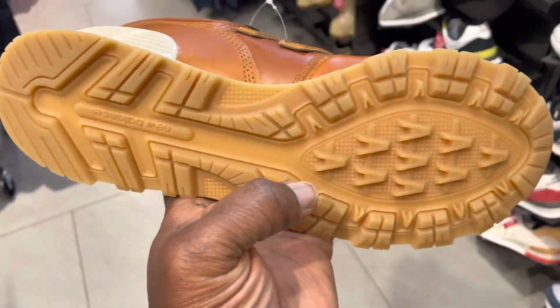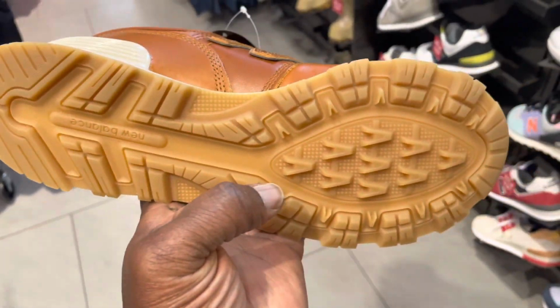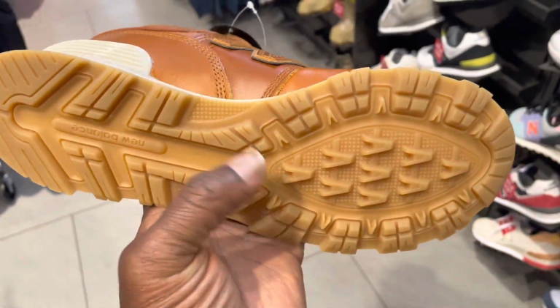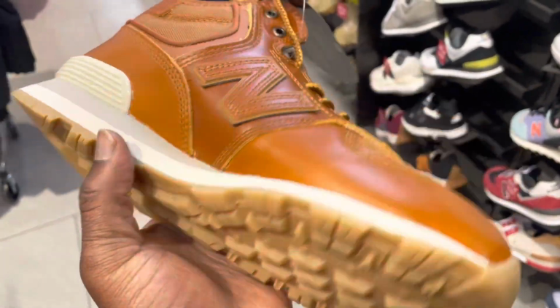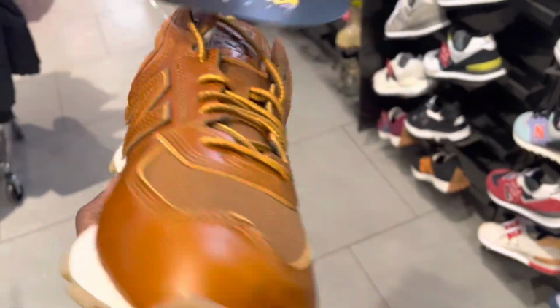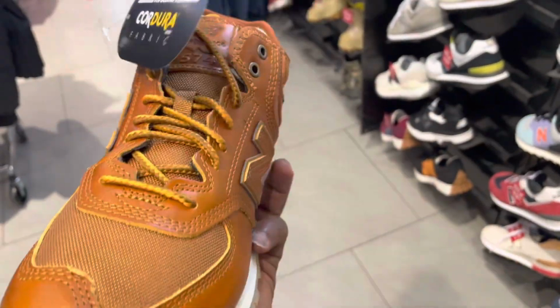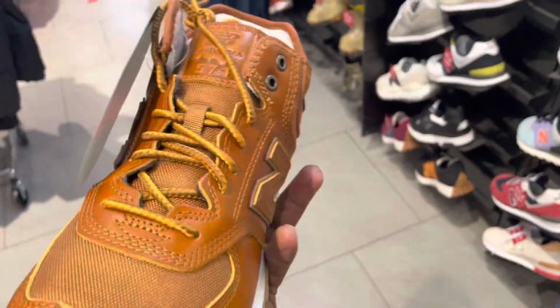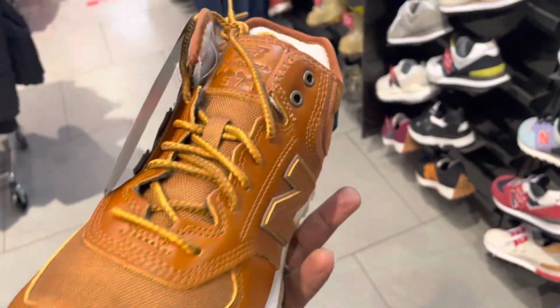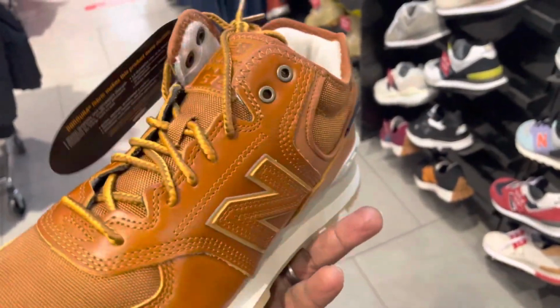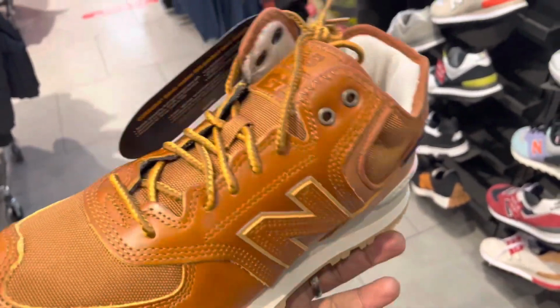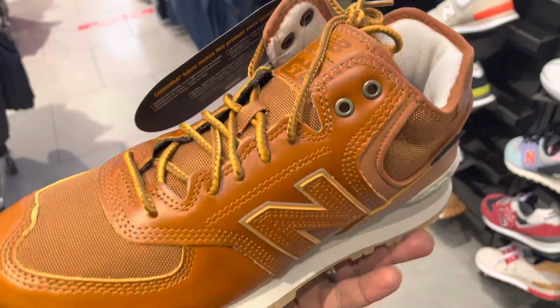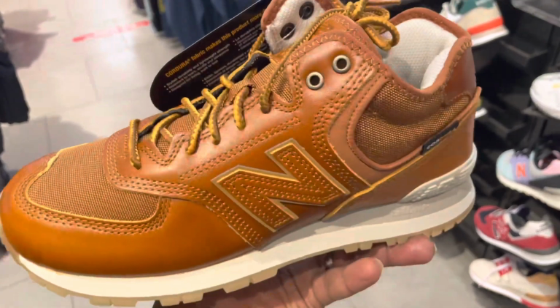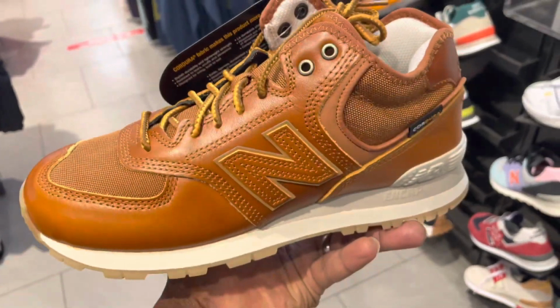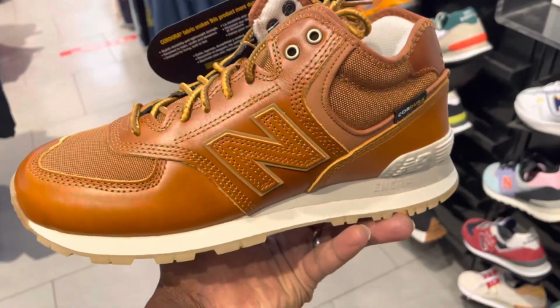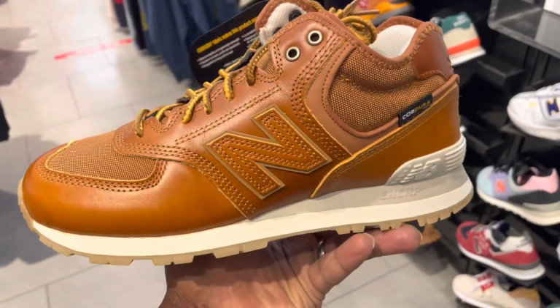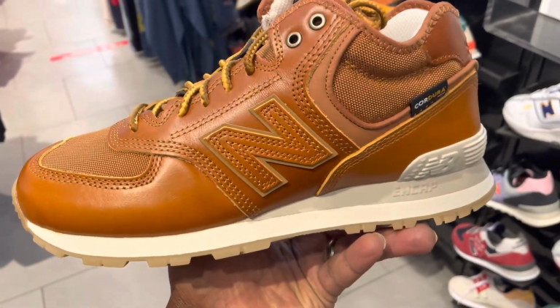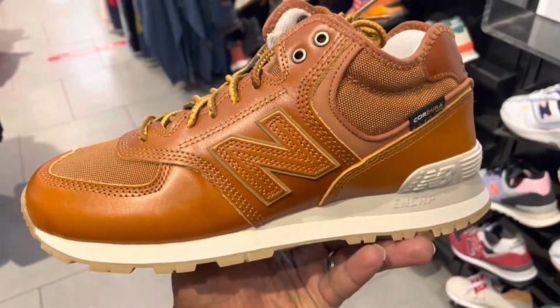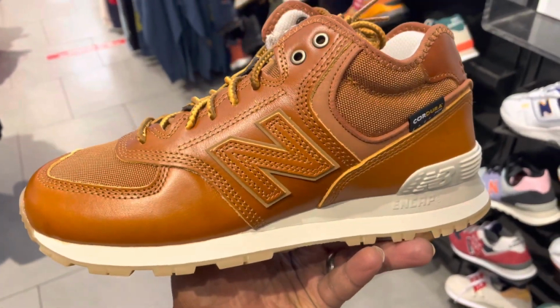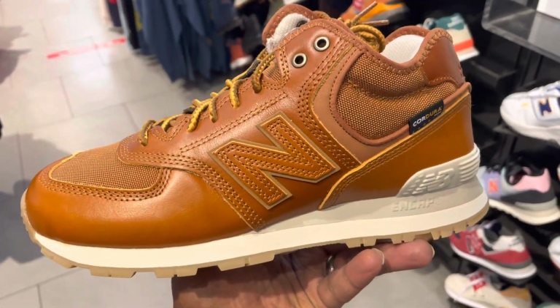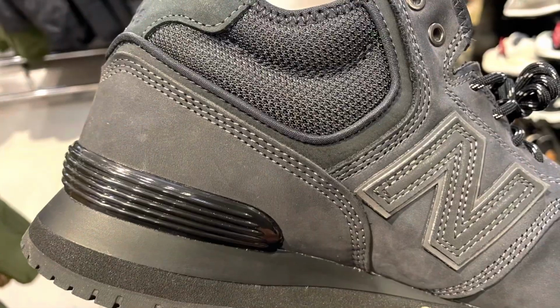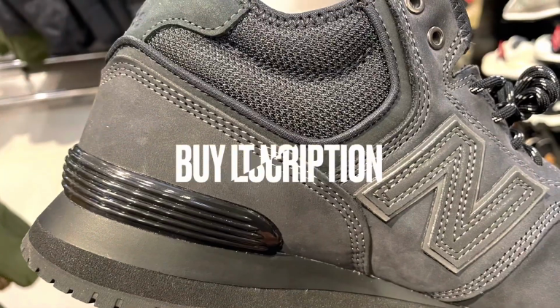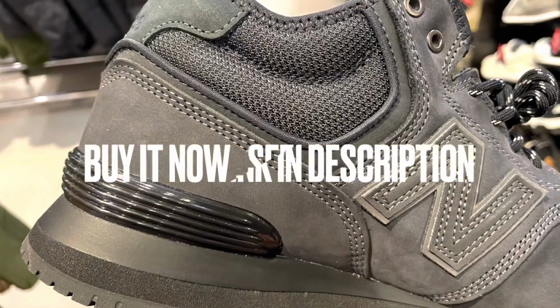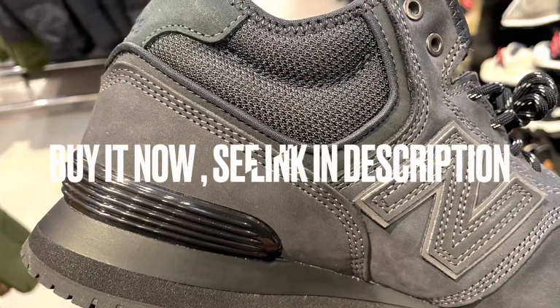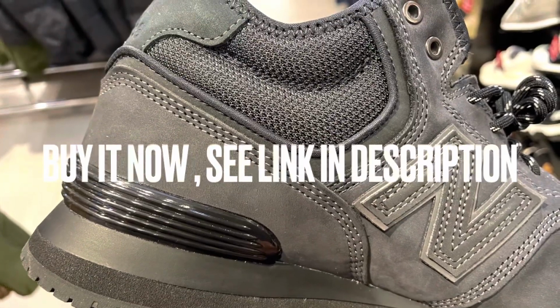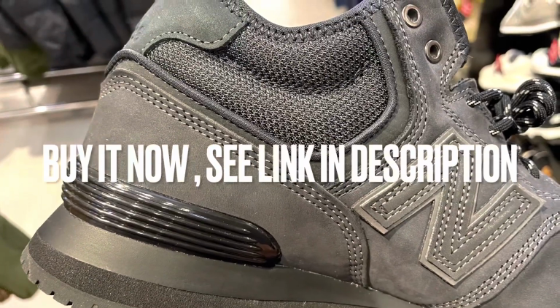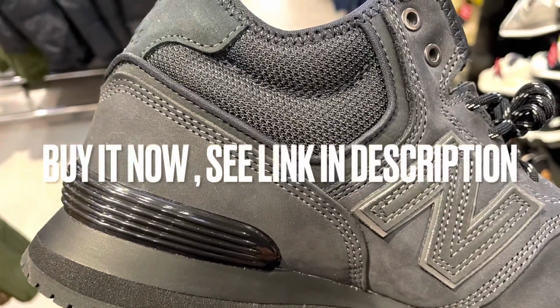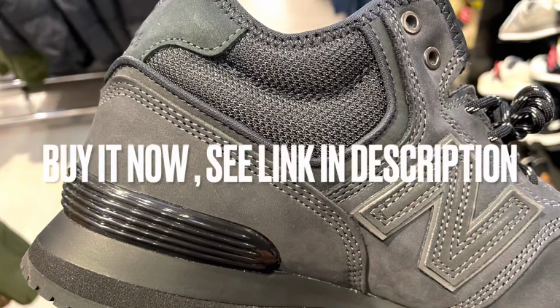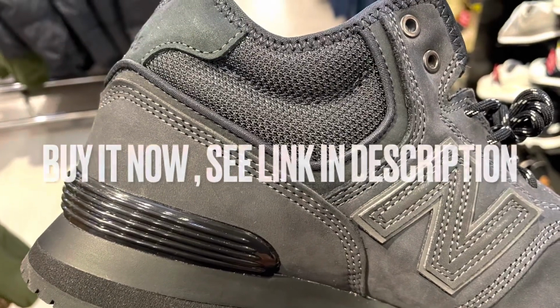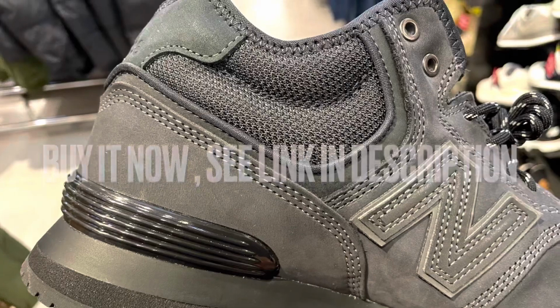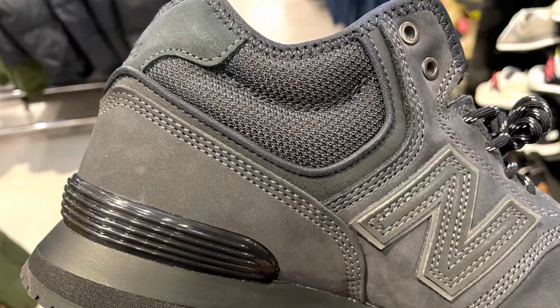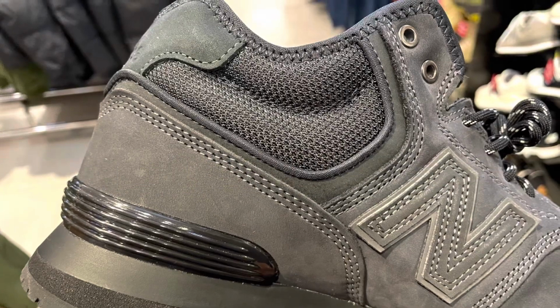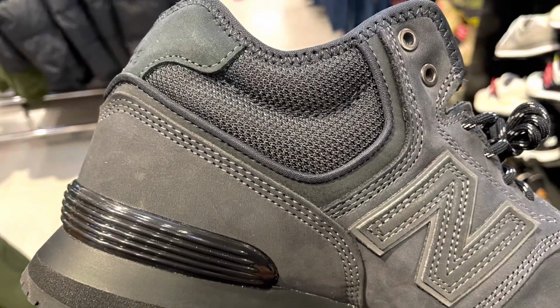Same outsole and cap midsole on this pair as well. If you want to grab these shoes I will have a link for you in the description. Thanks for watching, this is Ty from Master Kicks — stay tuned for more stuff.